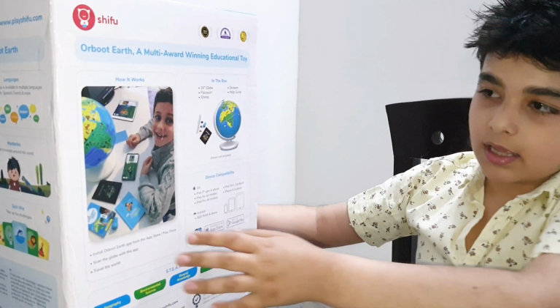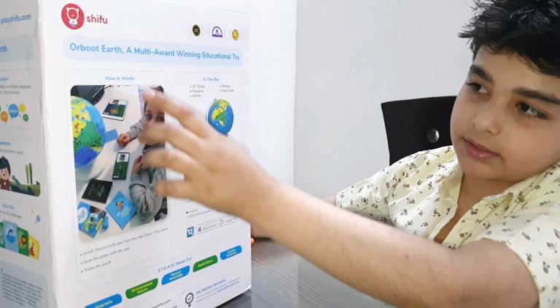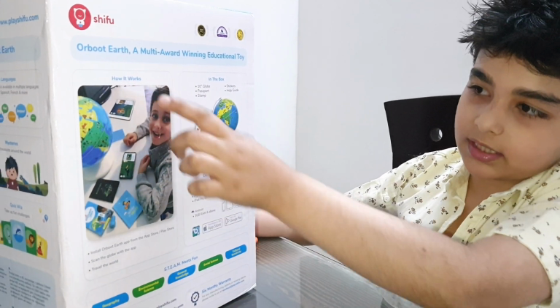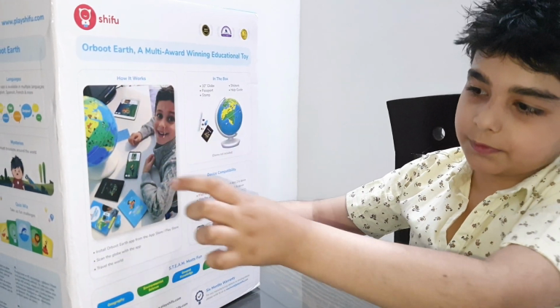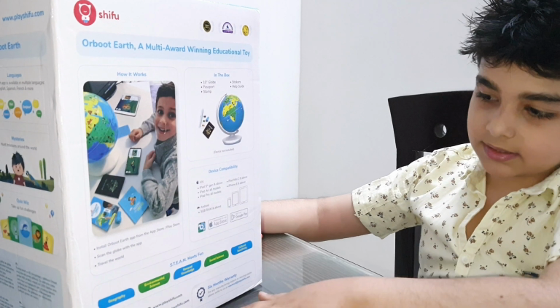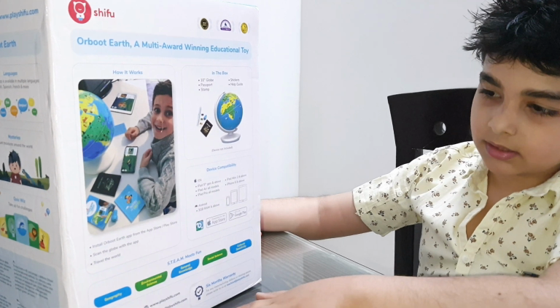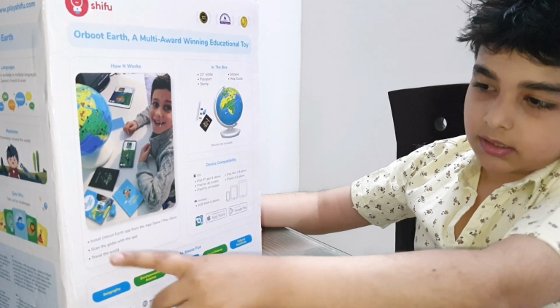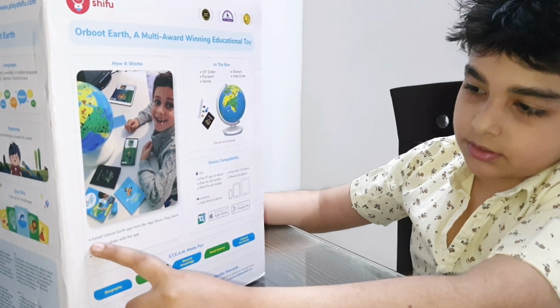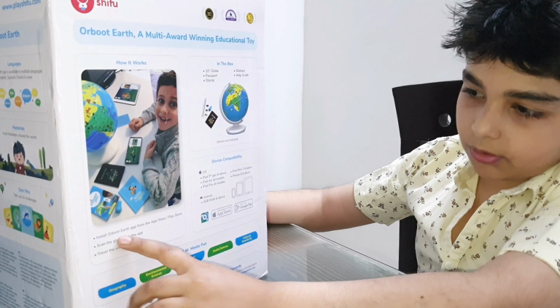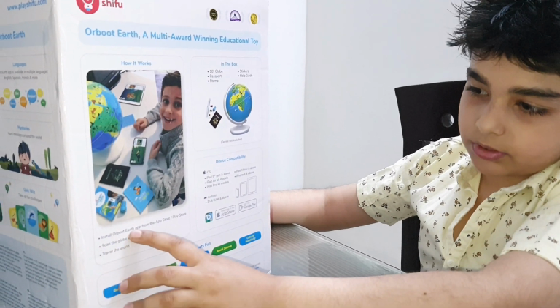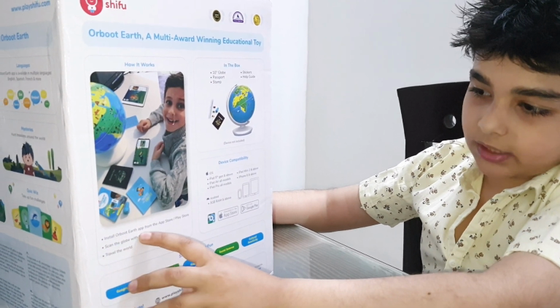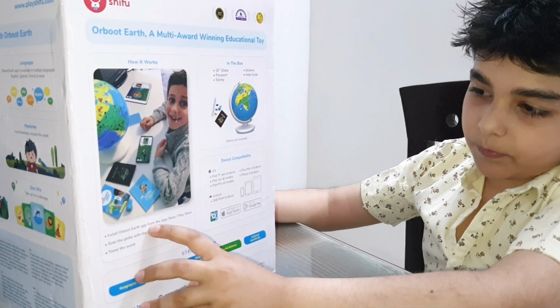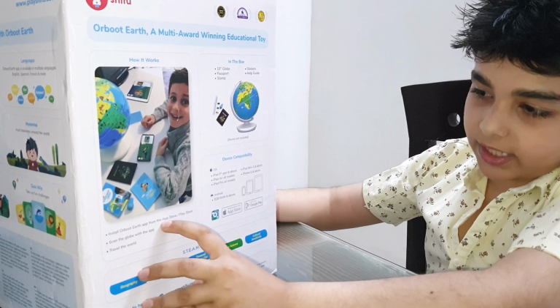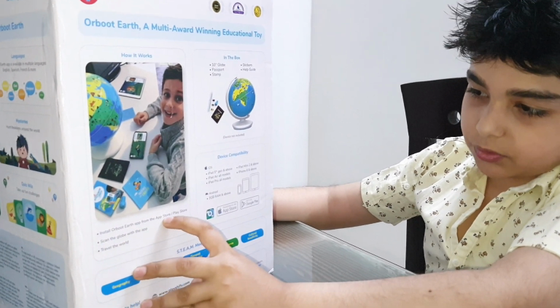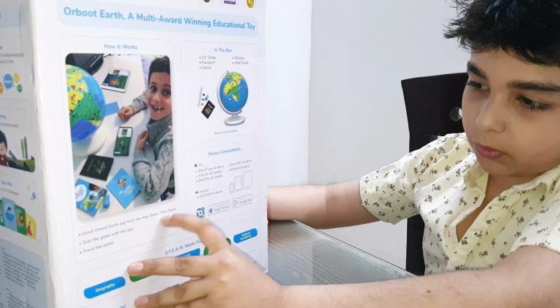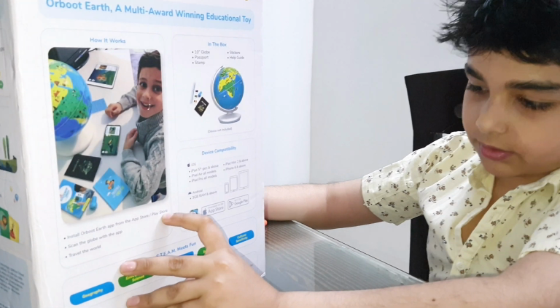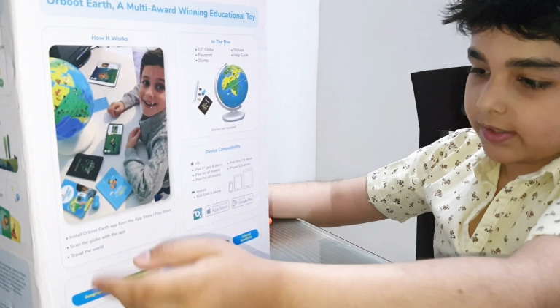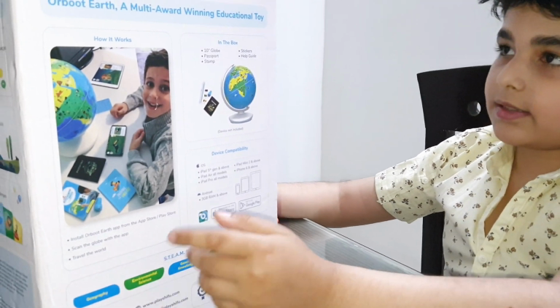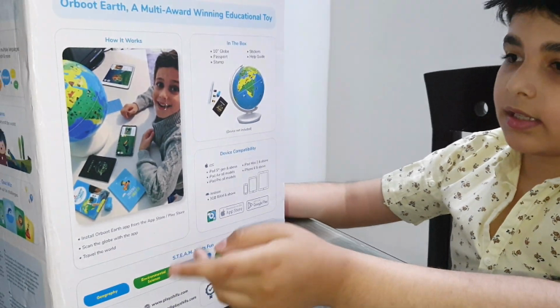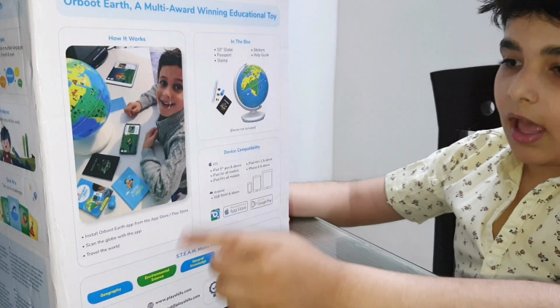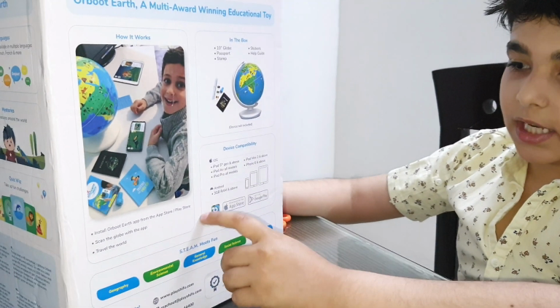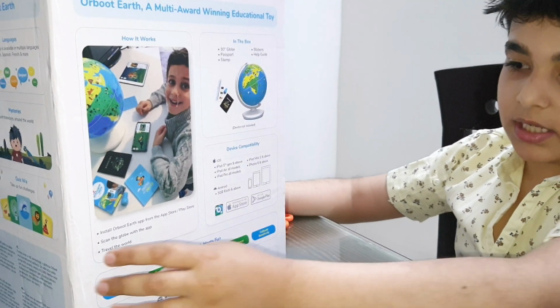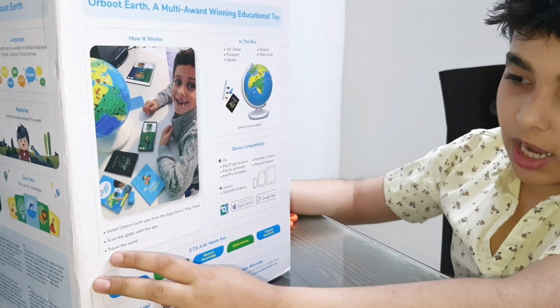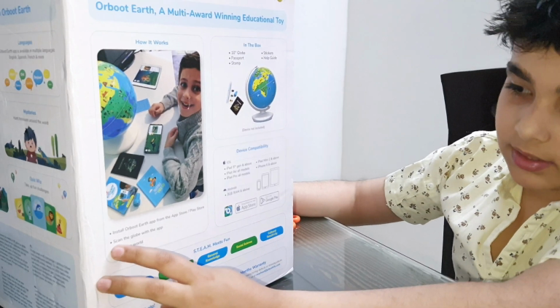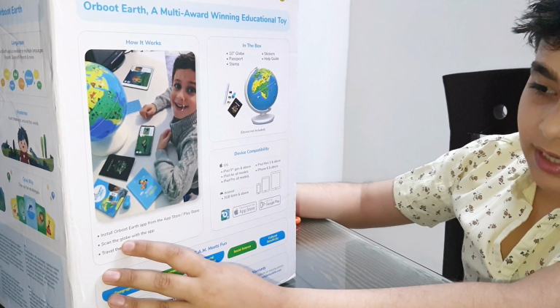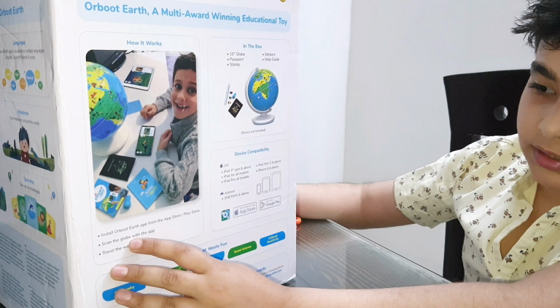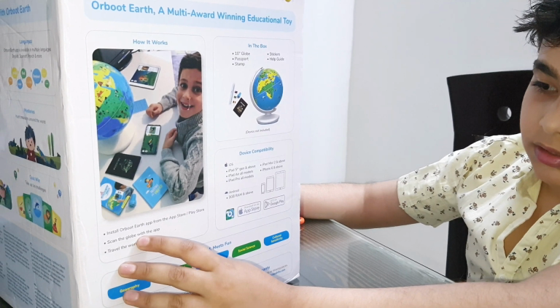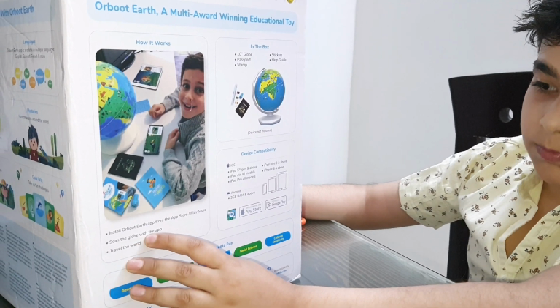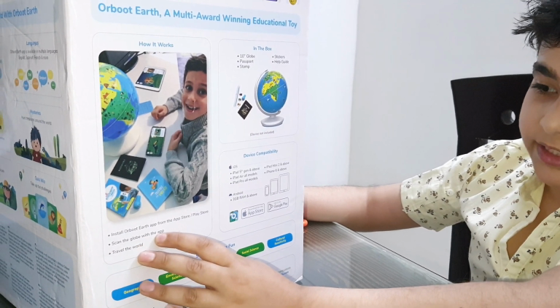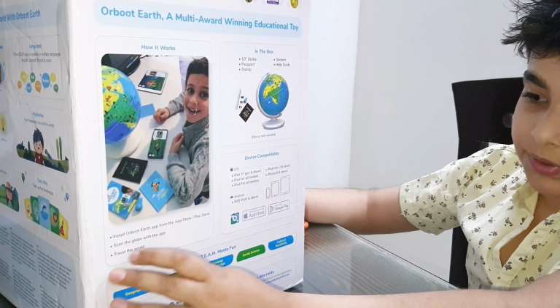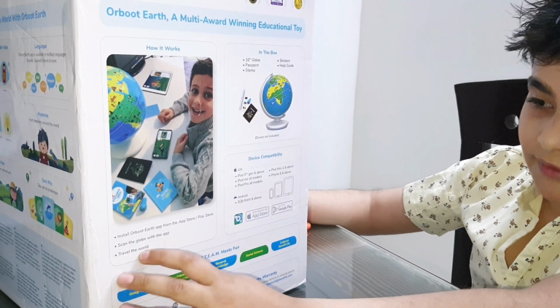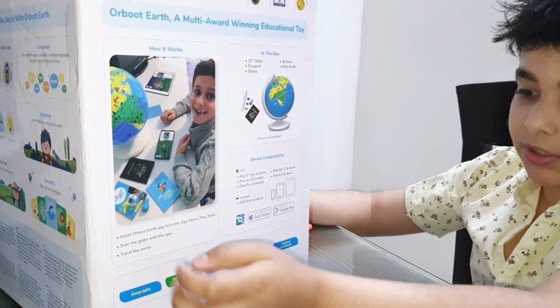And here you can see how it works. Install the Orbit Earth app from the App Store or Play Store — it's an Apple and Play Store app. Scan the globe with the app and travel the world.